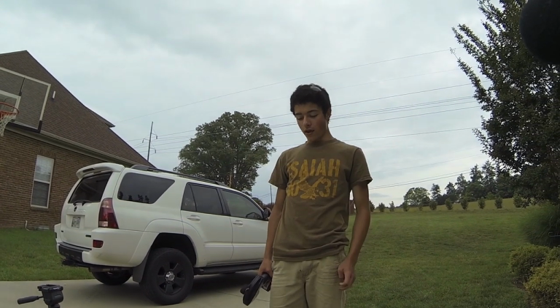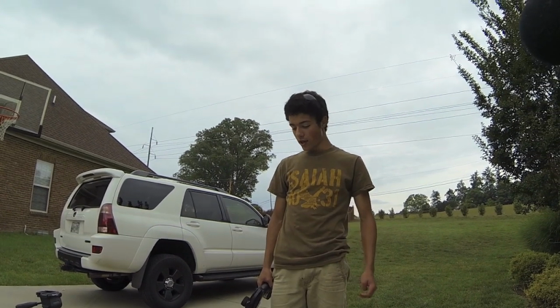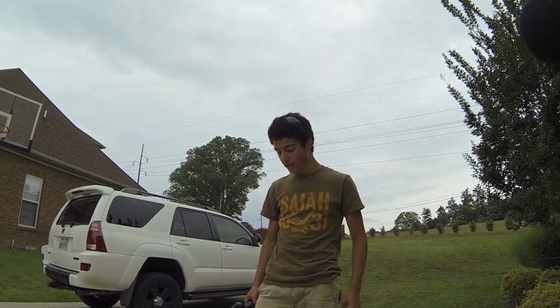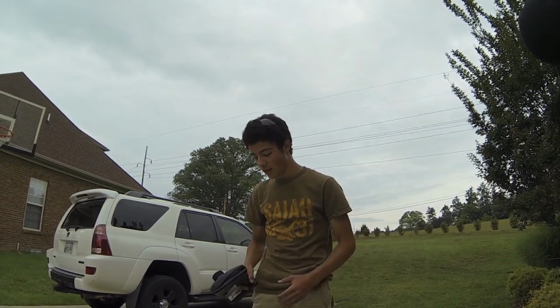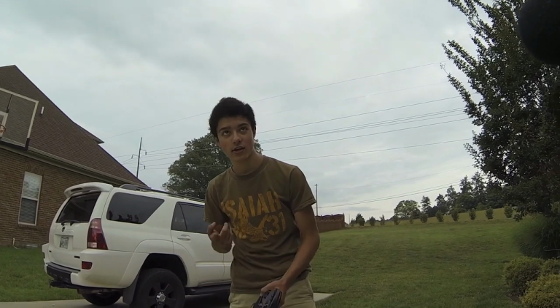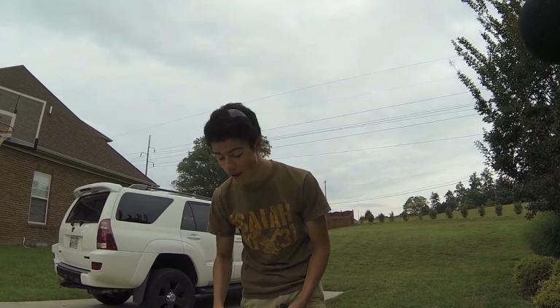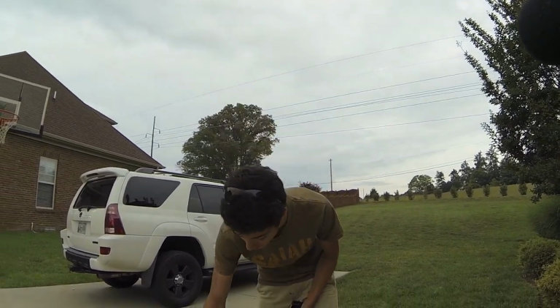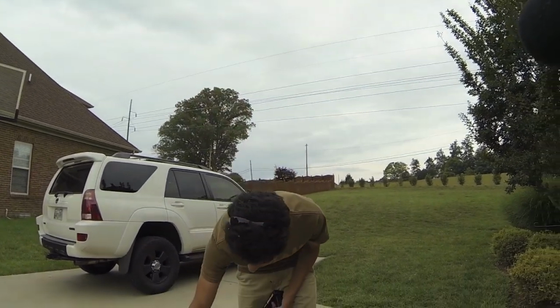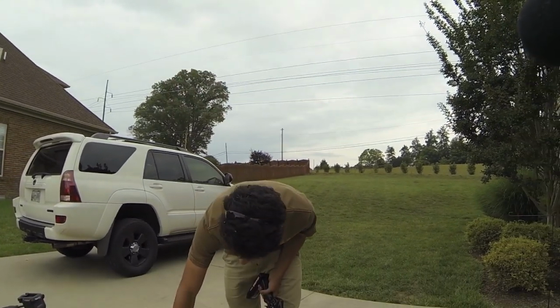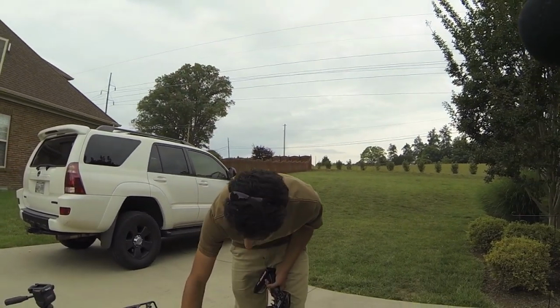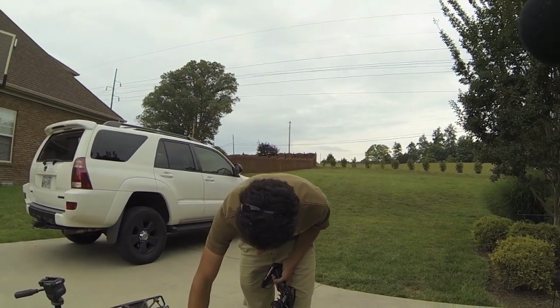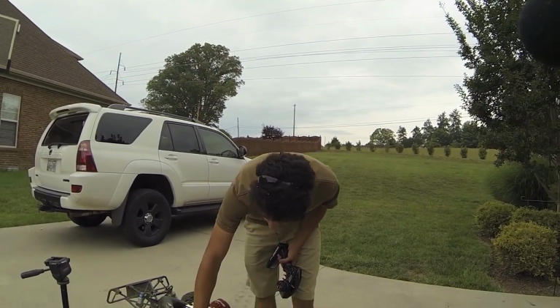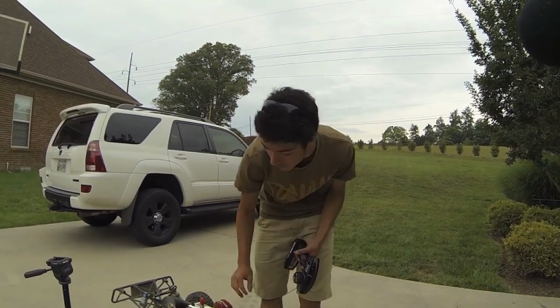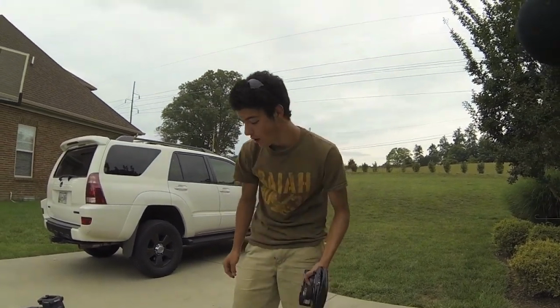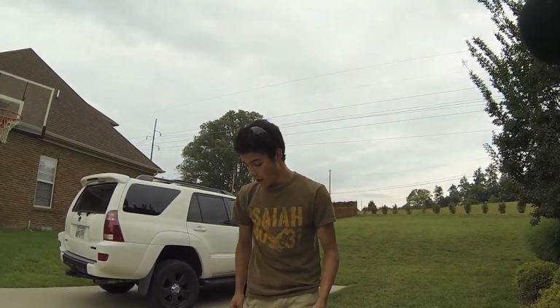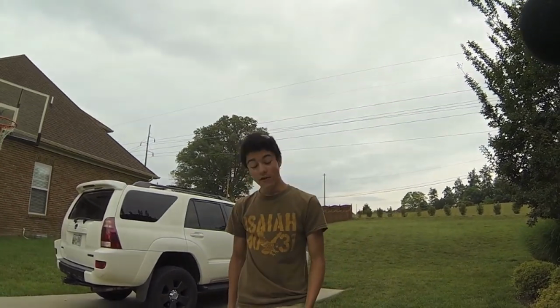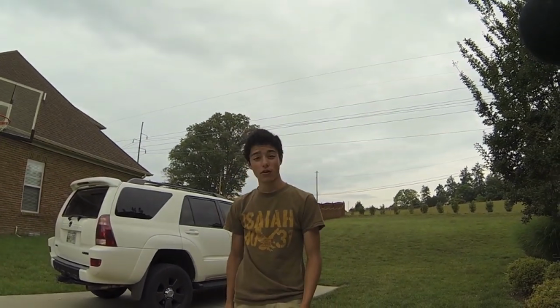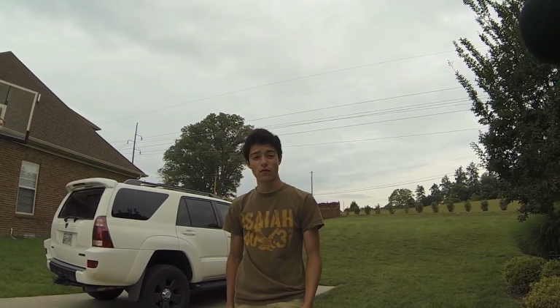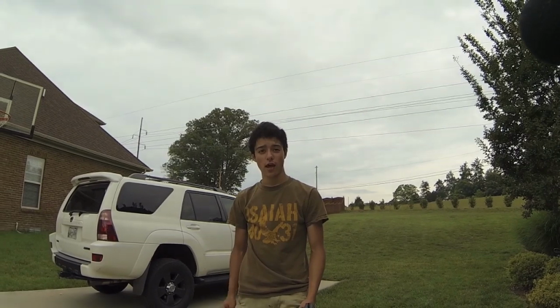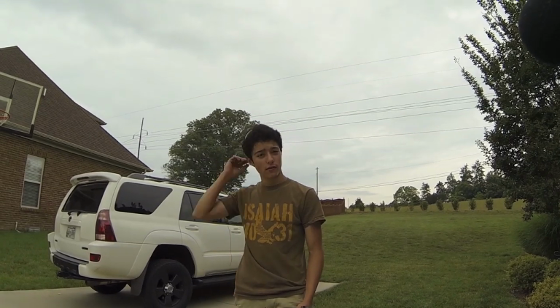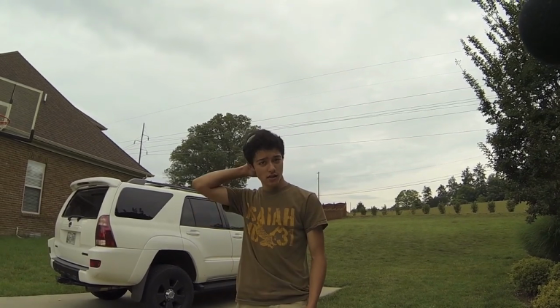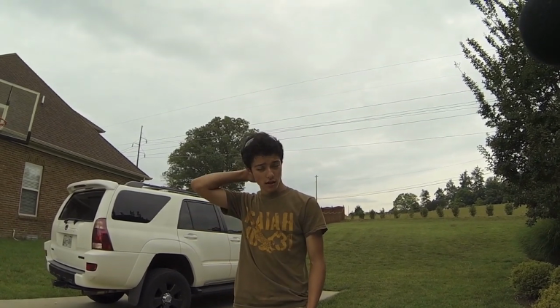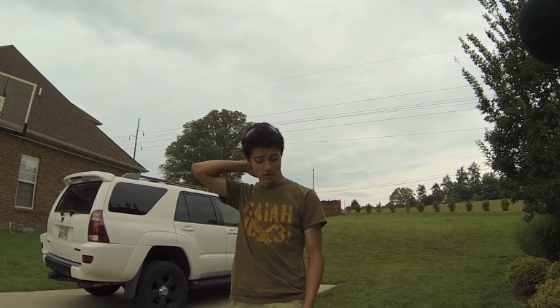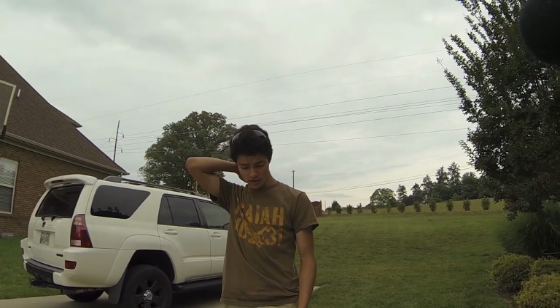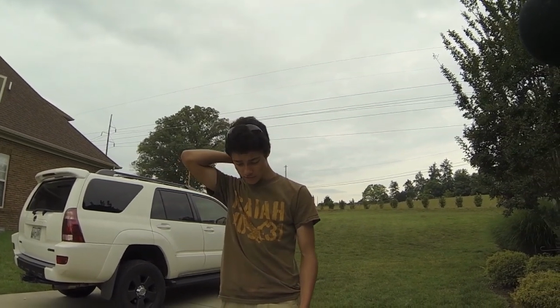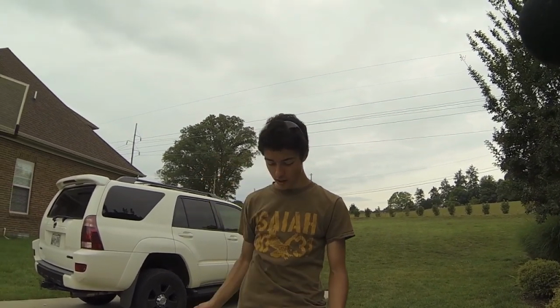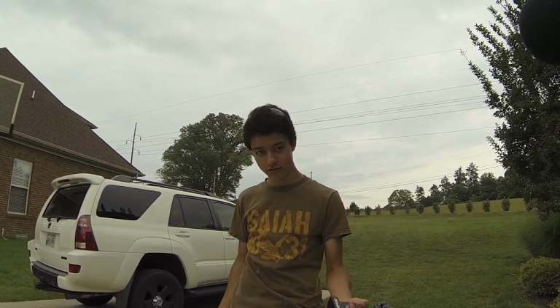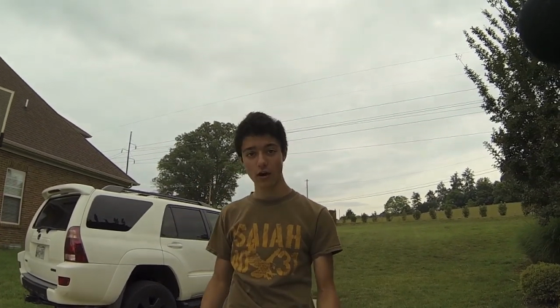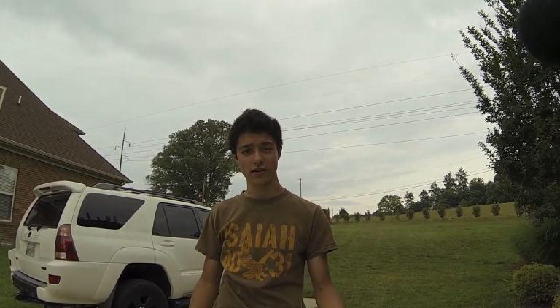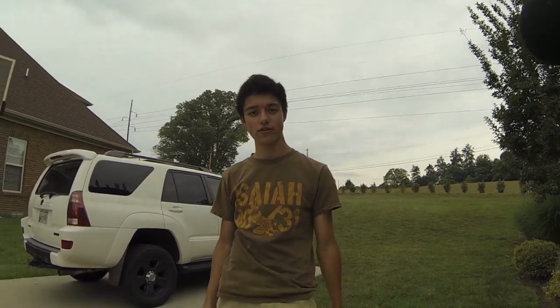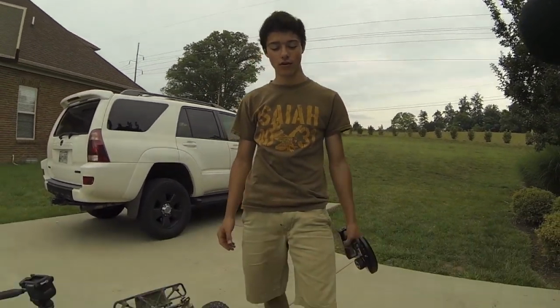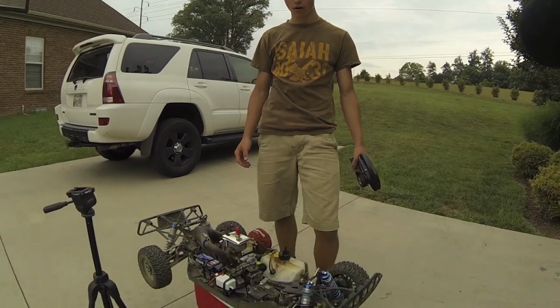Hey guys, what's up? It's Ian here and Trevor back with you guys from Insane RC Action. This is part two of the FID Racing electric start system, and we're just going to demonstrate for you how it works.